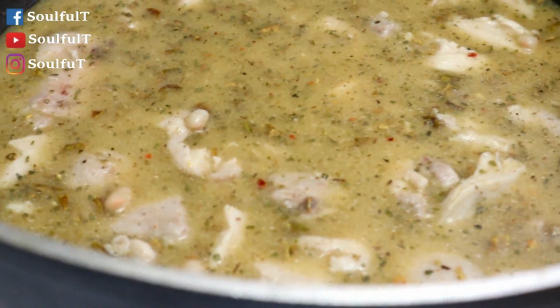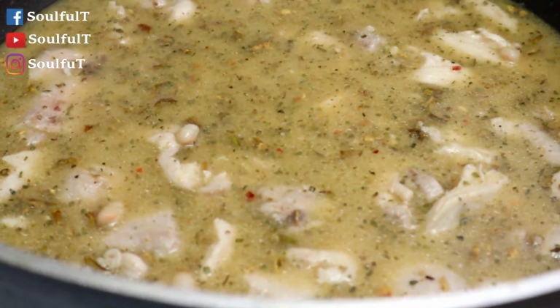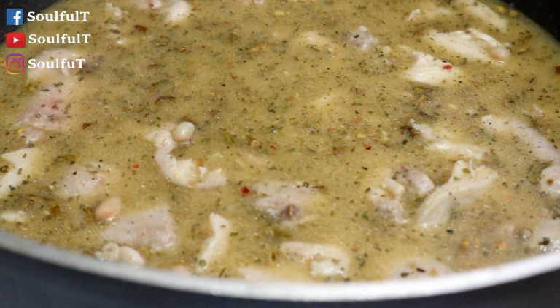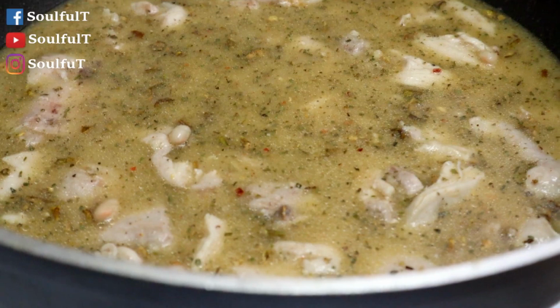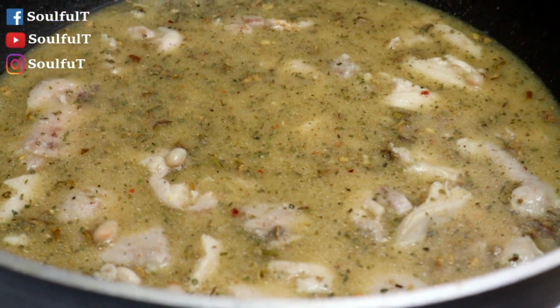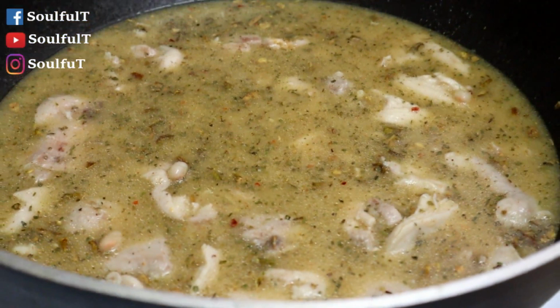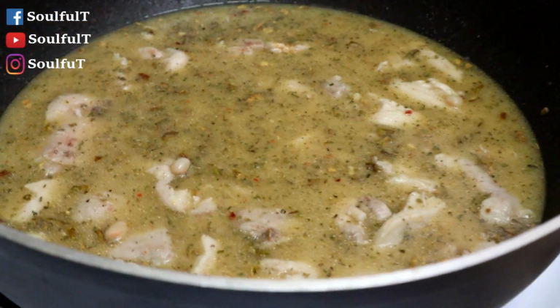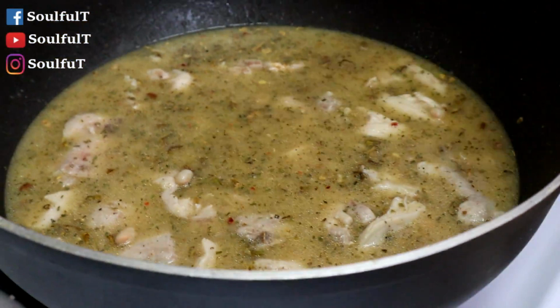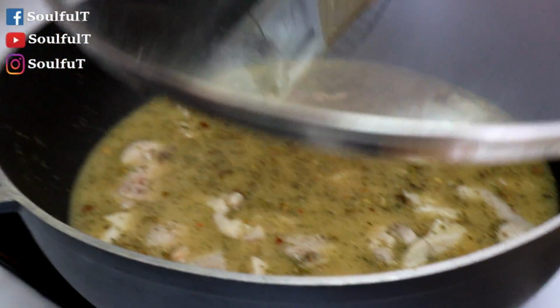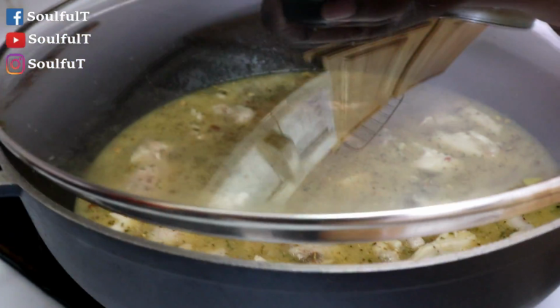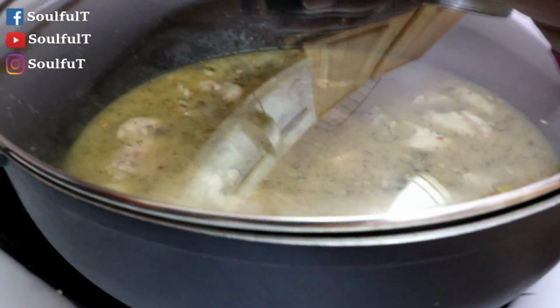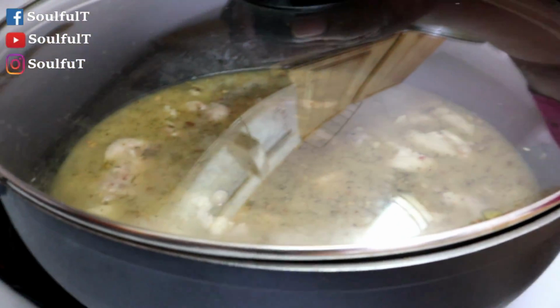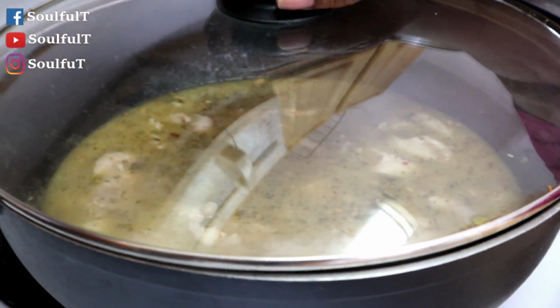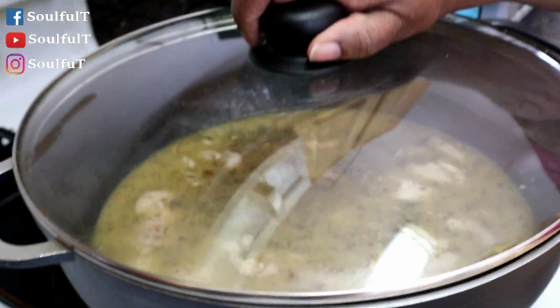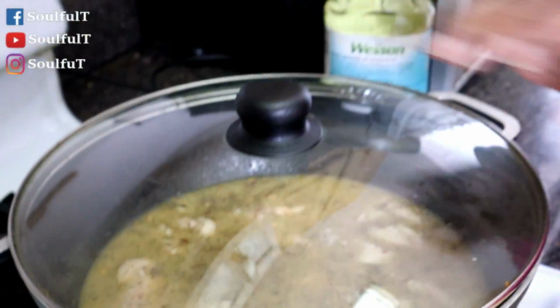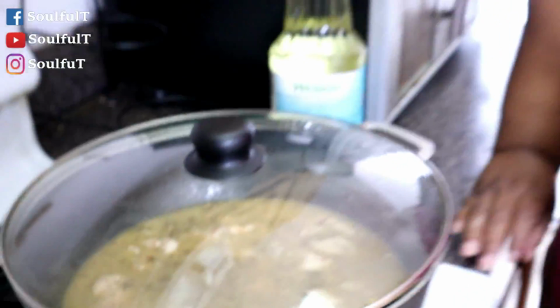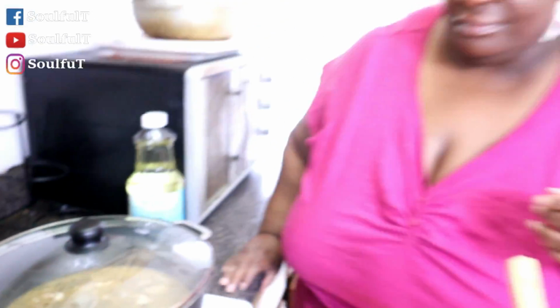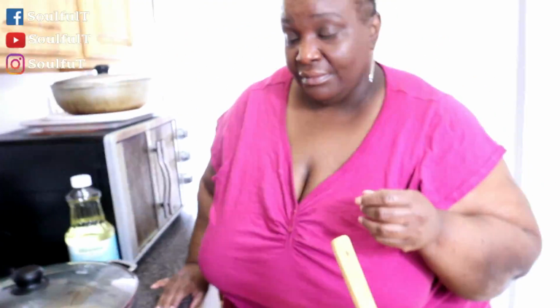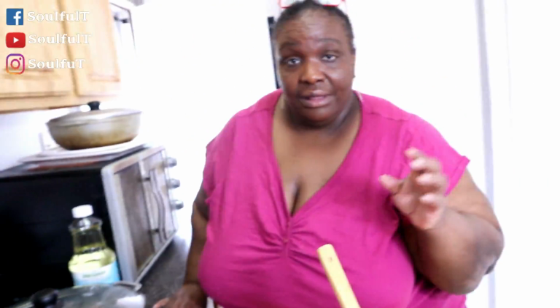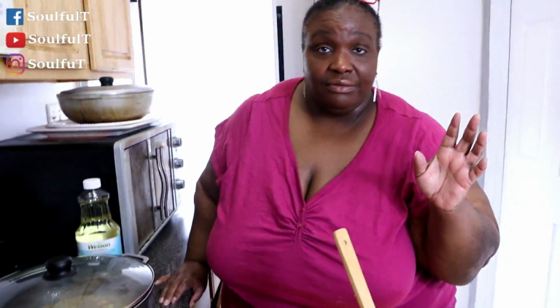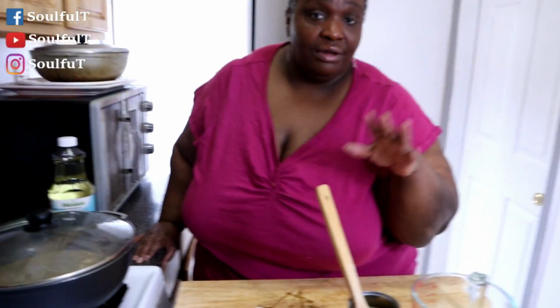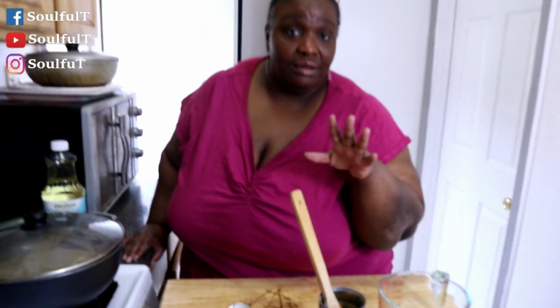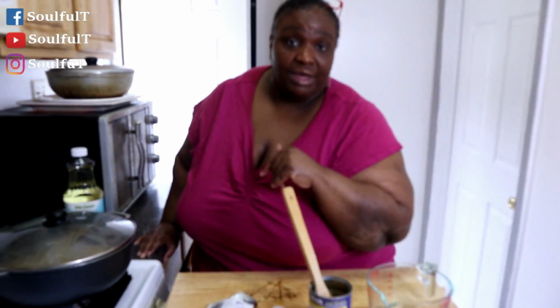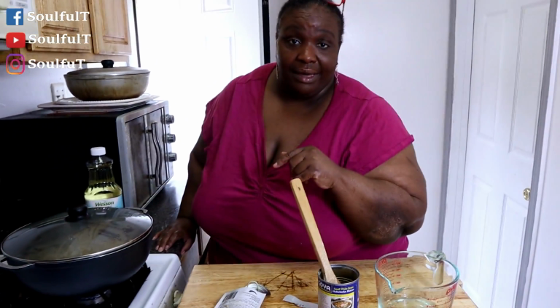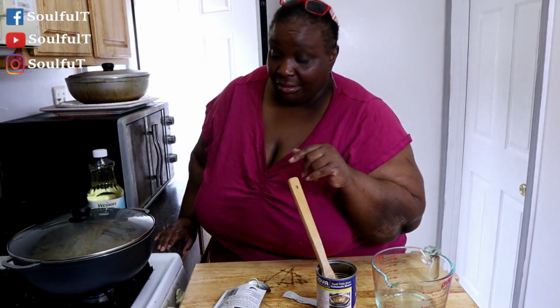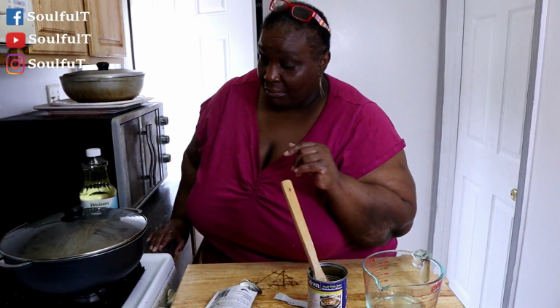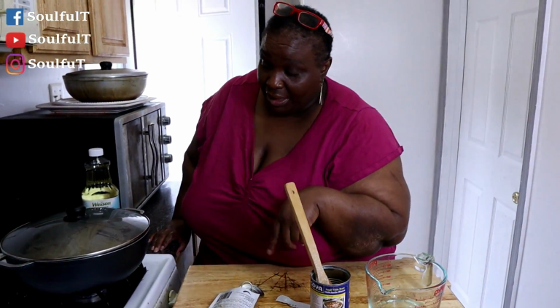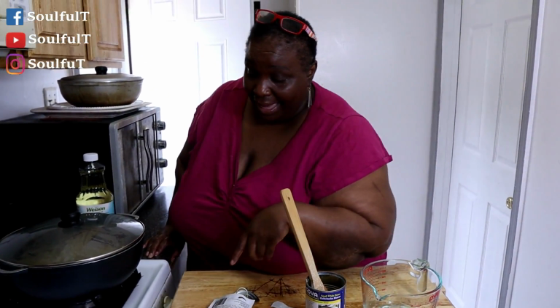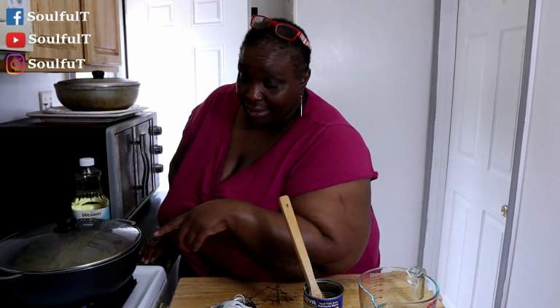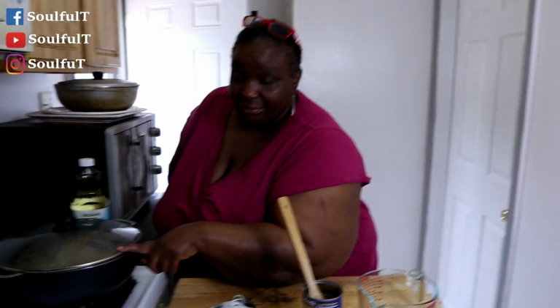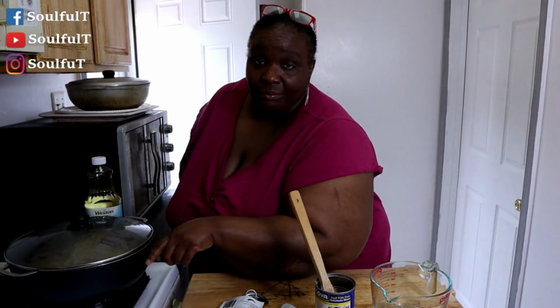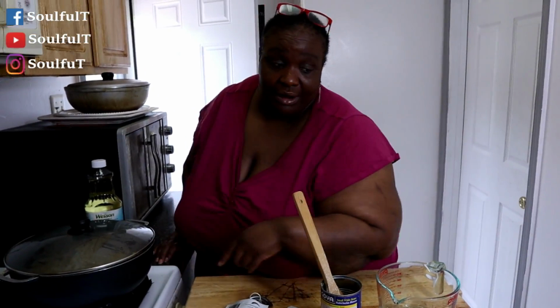We're just going to let it sit for 20 minutes with the top on it. Let it cook and forget about it. When we come back, this is going to be ready.